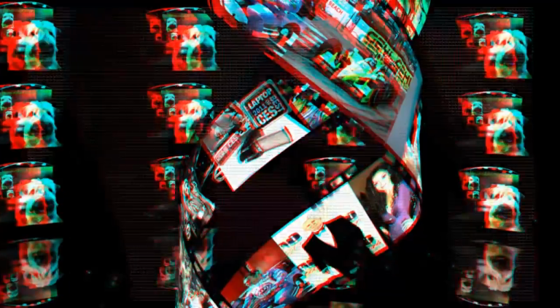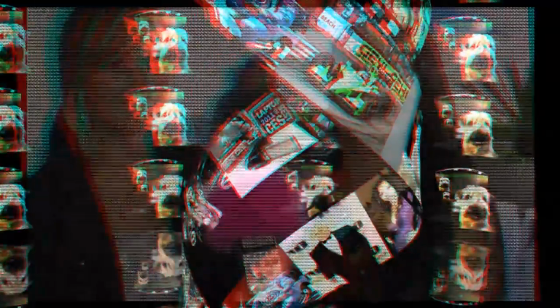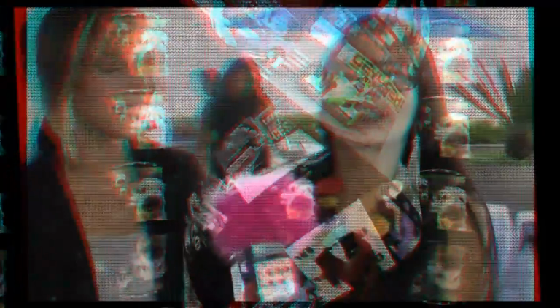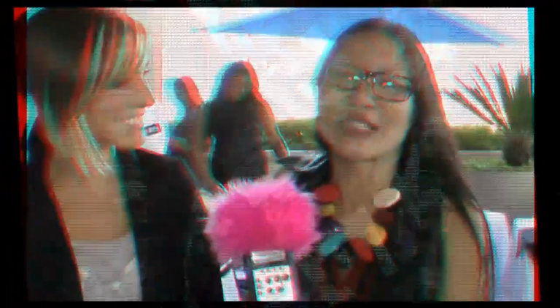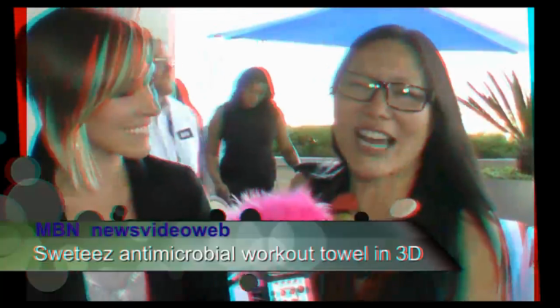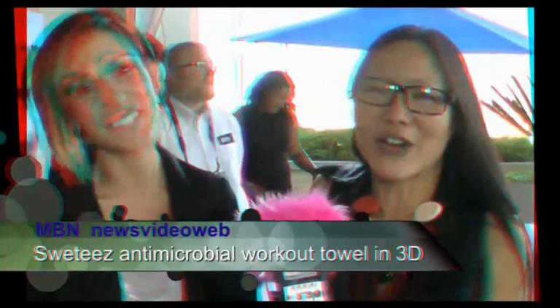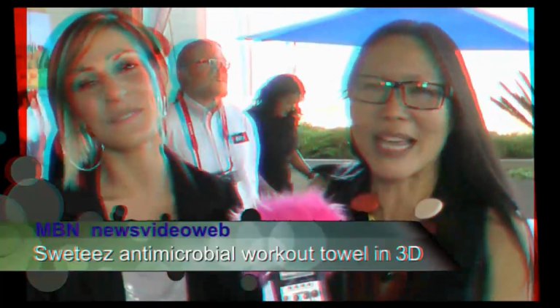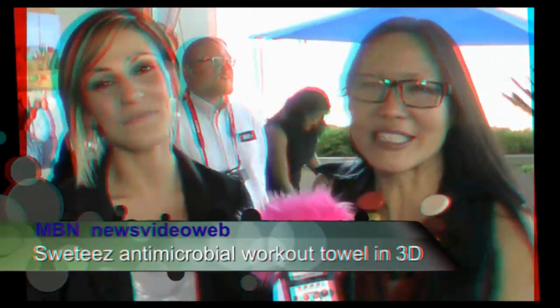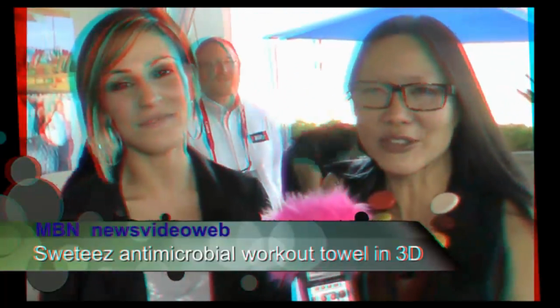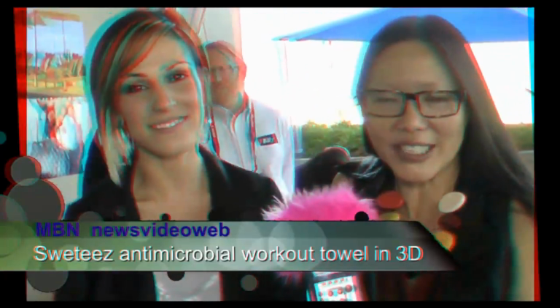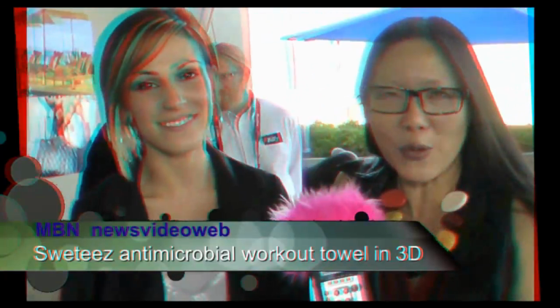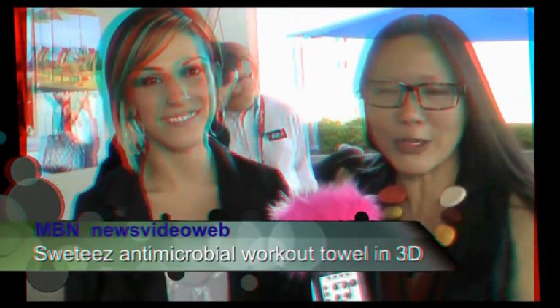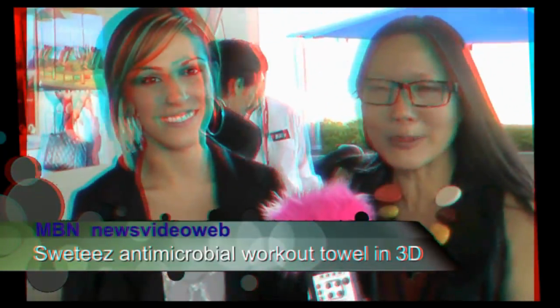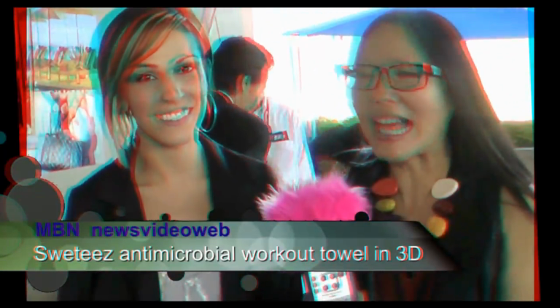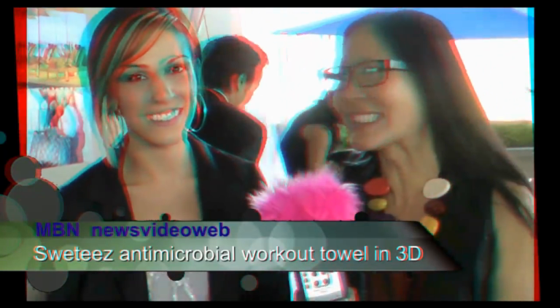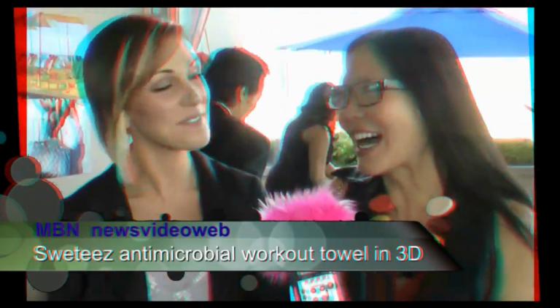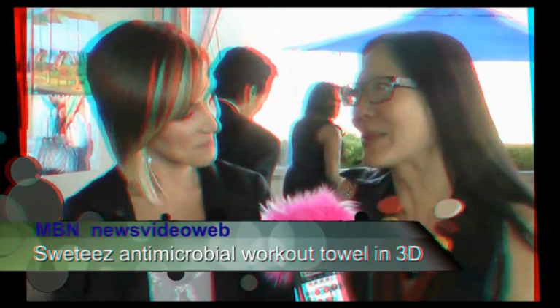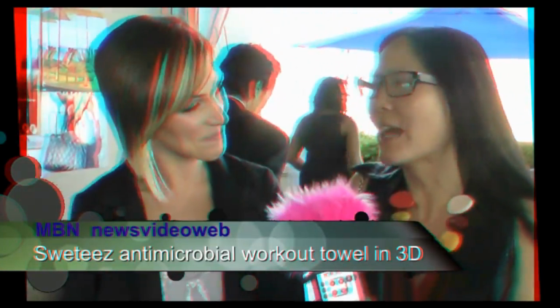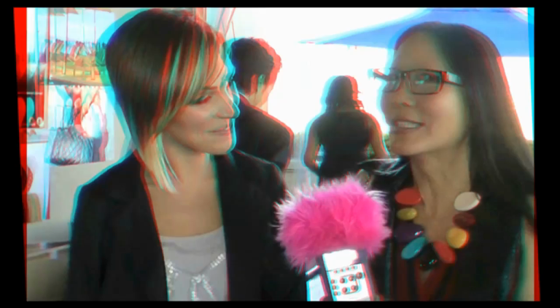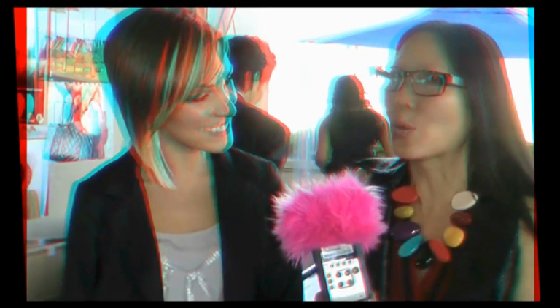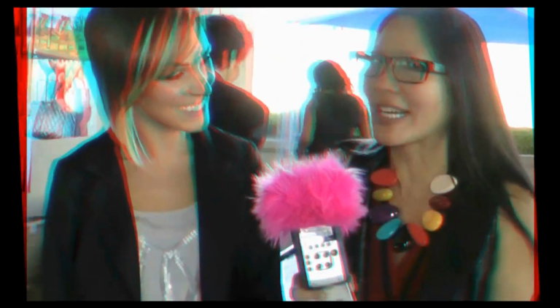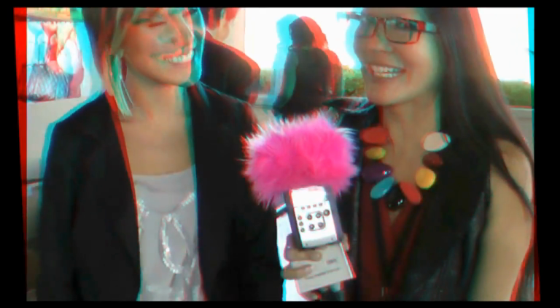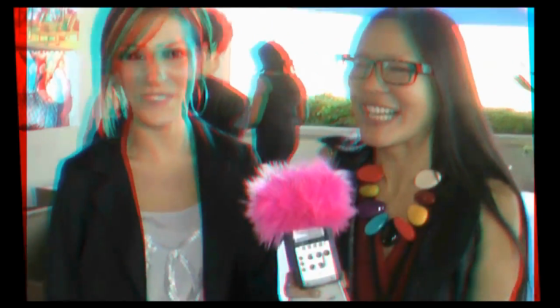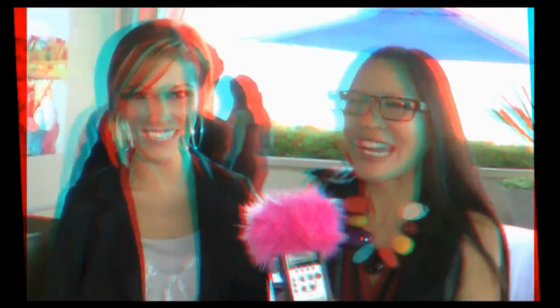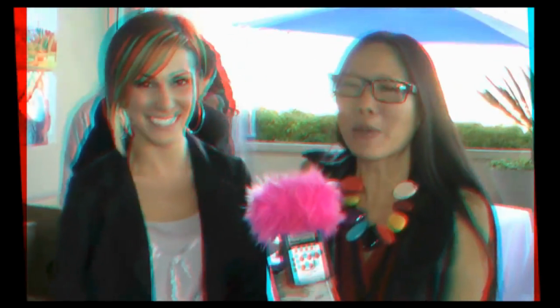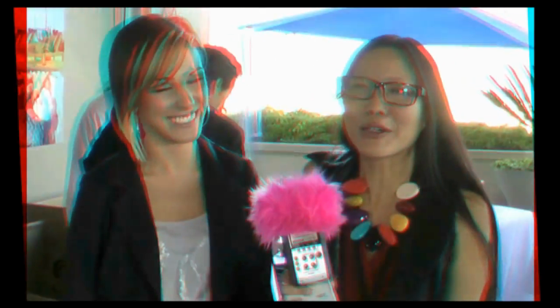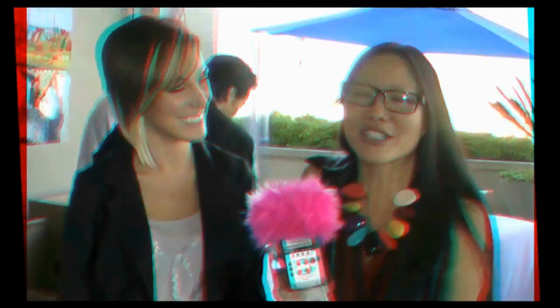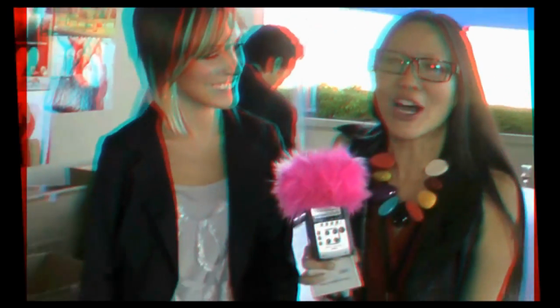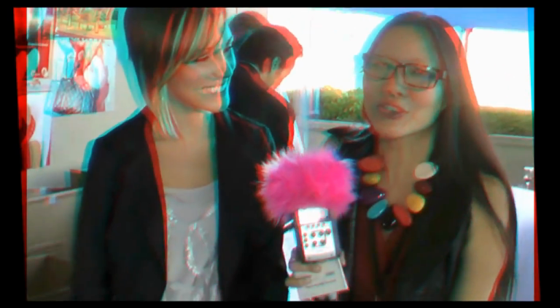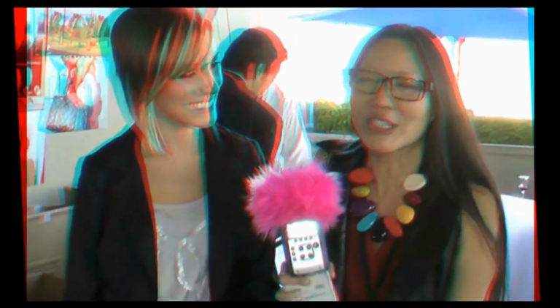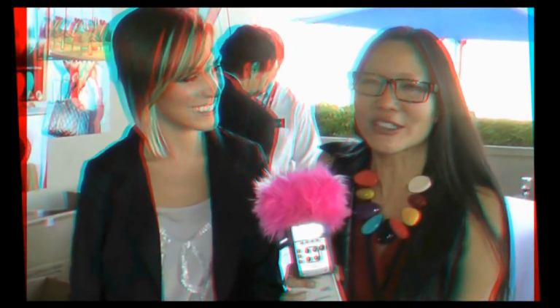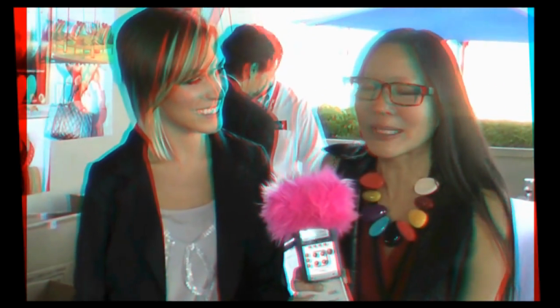Hey, this is Joyce Chow for MBNA News Video Web. We're here with Alyssa with Sweaties, here at WOW Creation's Oscar Style Suite.